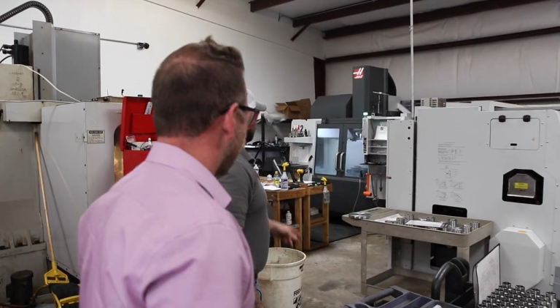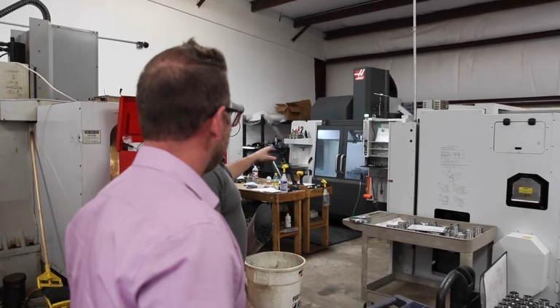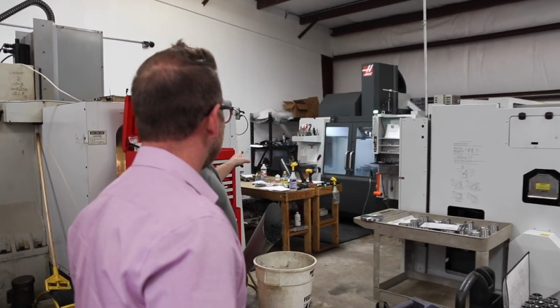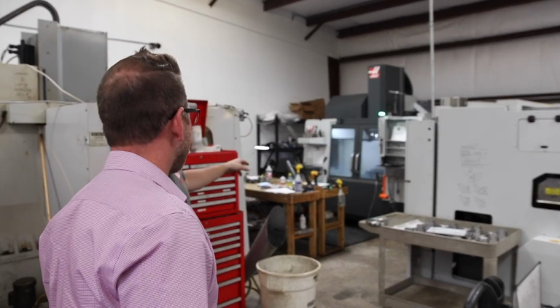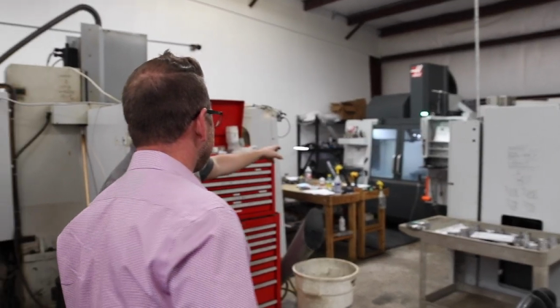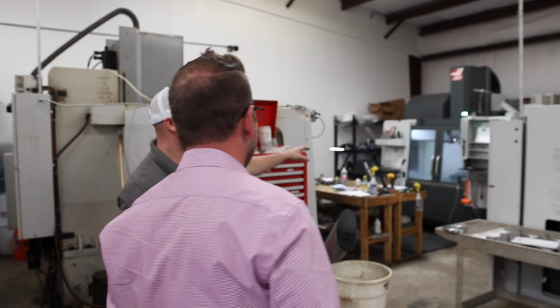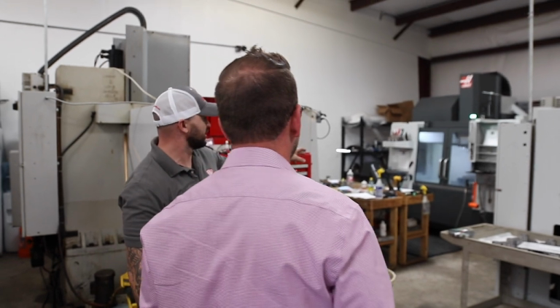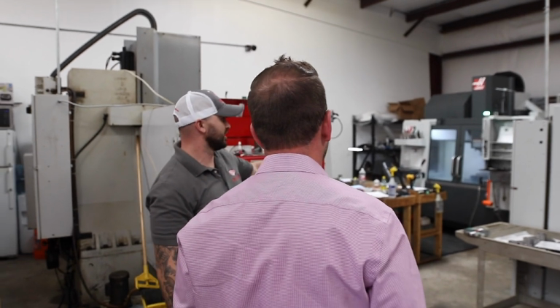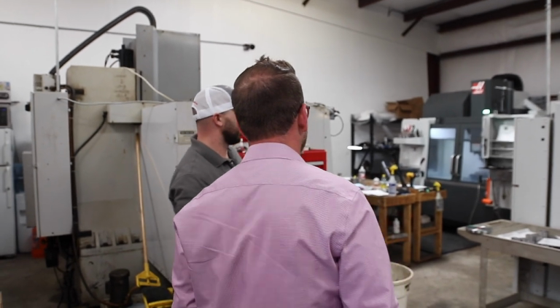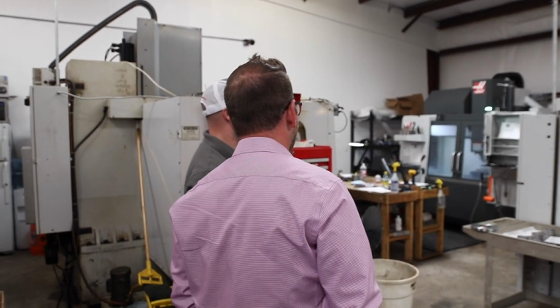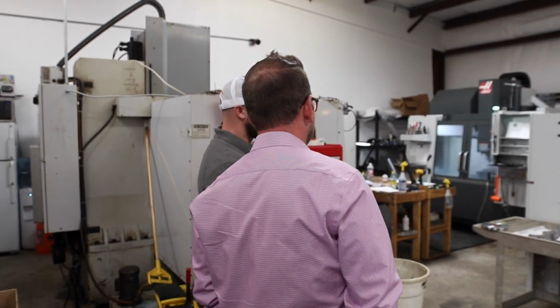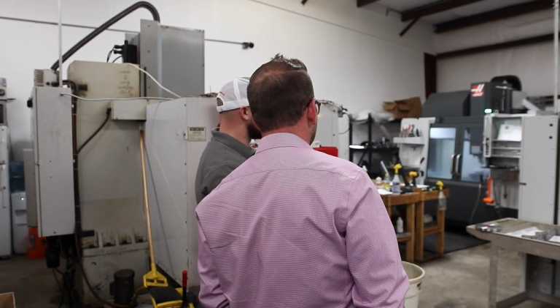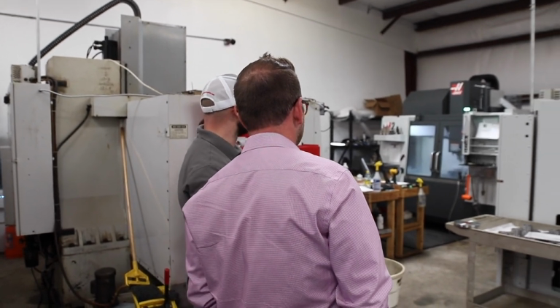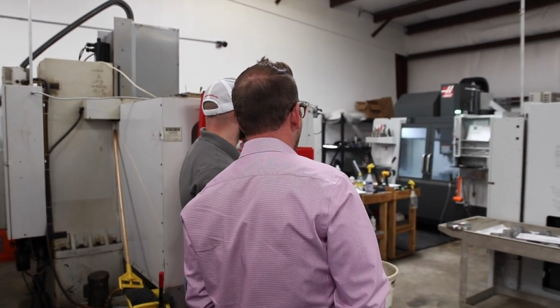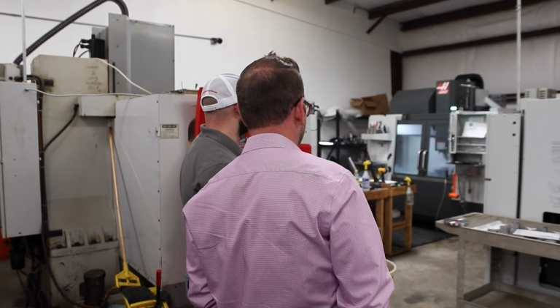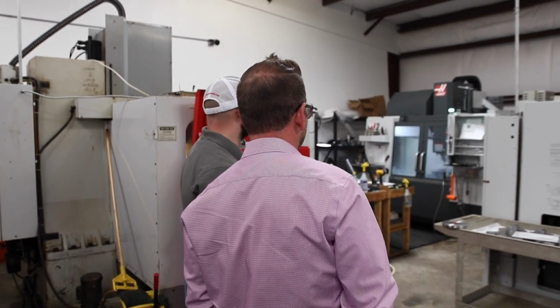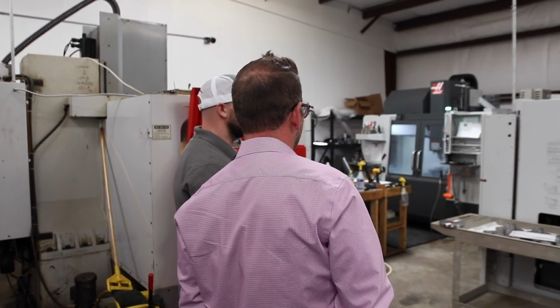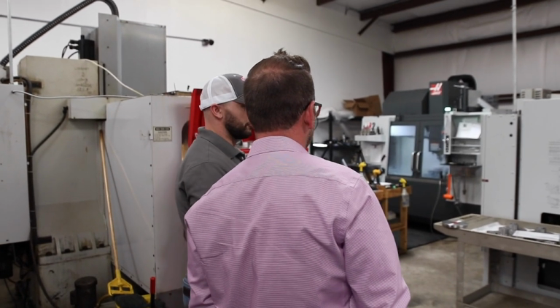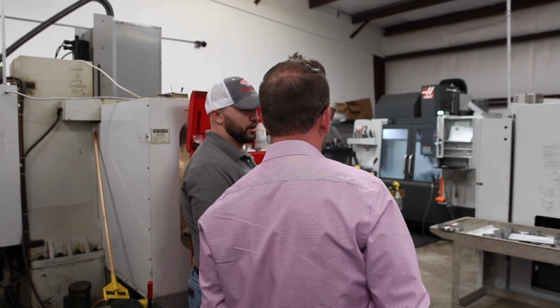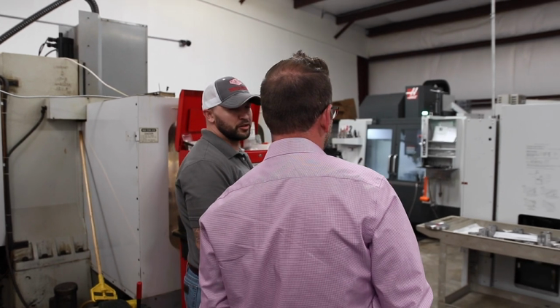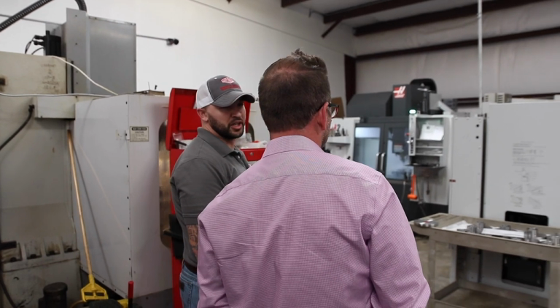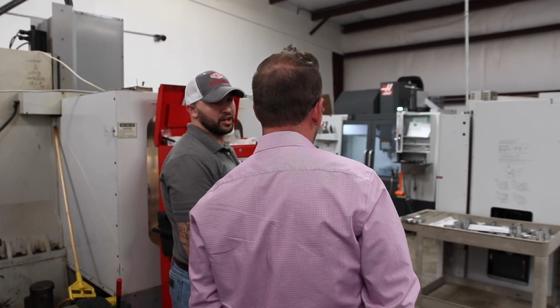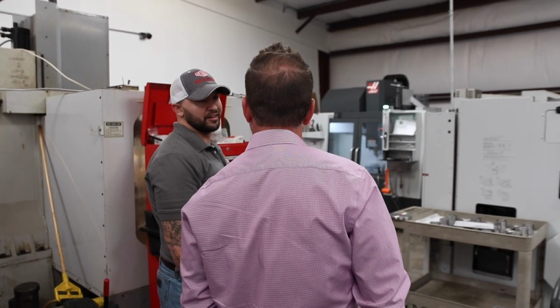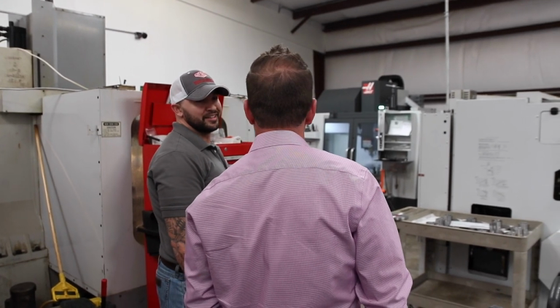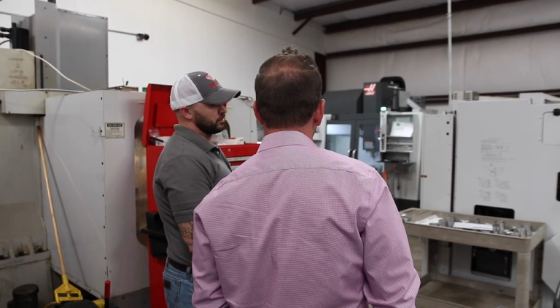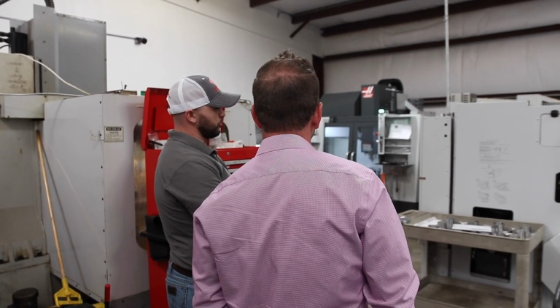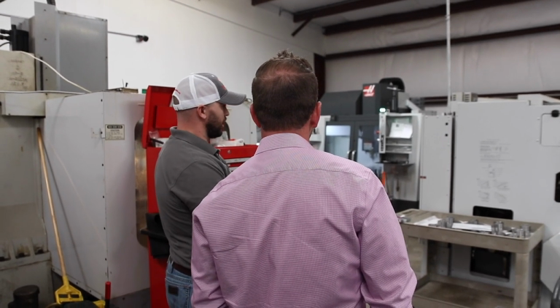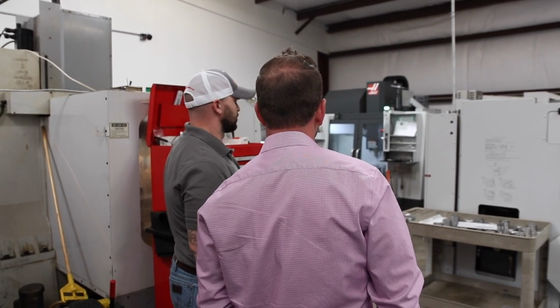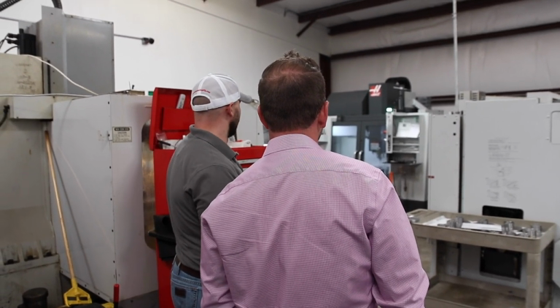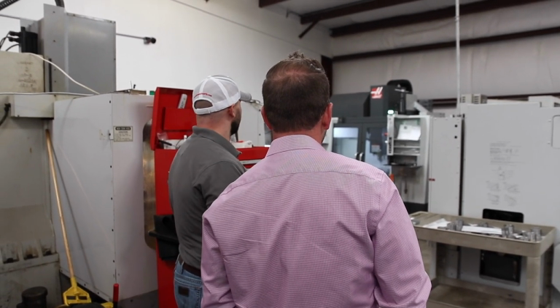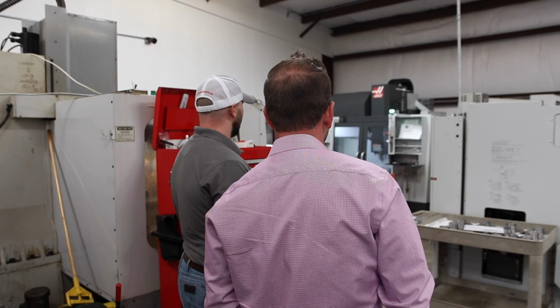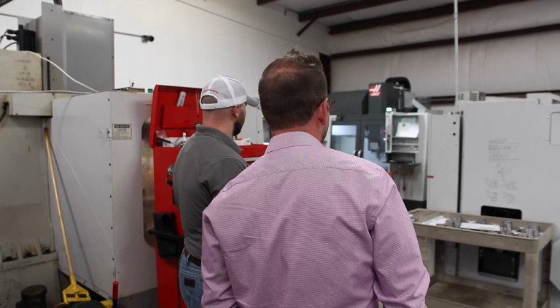We've got two more mills over here. This one's actually a five-axis machine, but unfortunately we had to pull the five-axis off and send it out for repair three days before you guys got here. I was like, man, we'll have a cool five-axis part running.